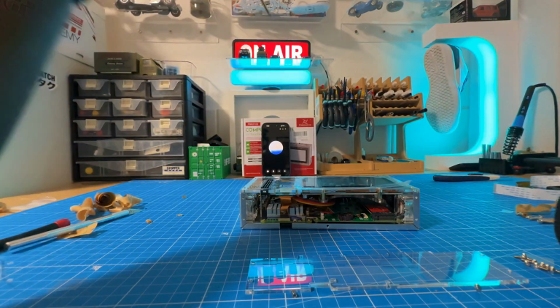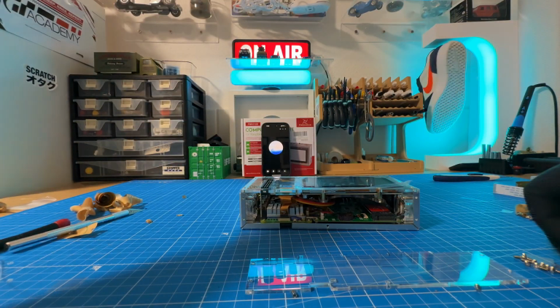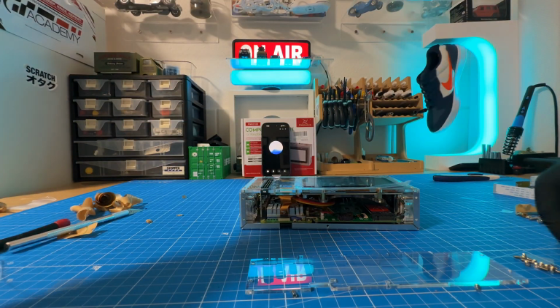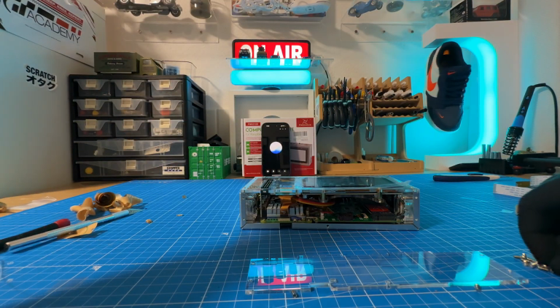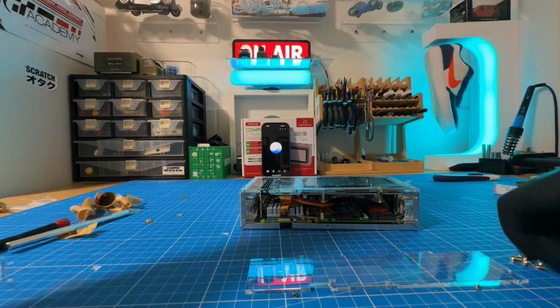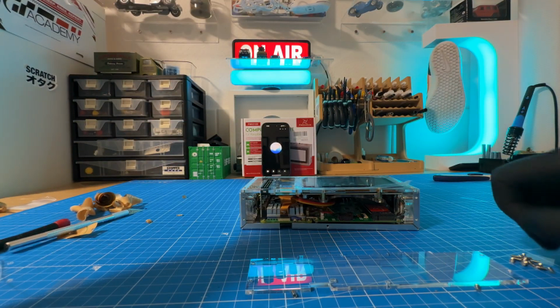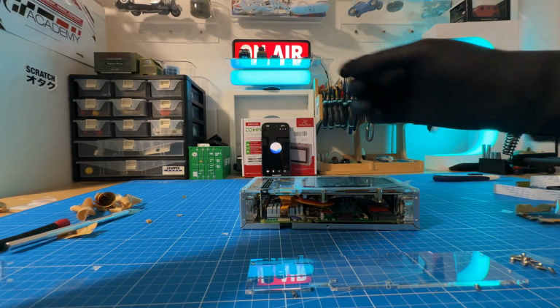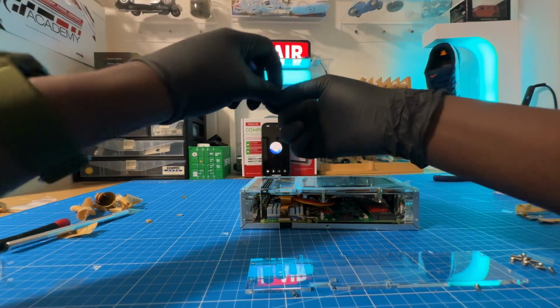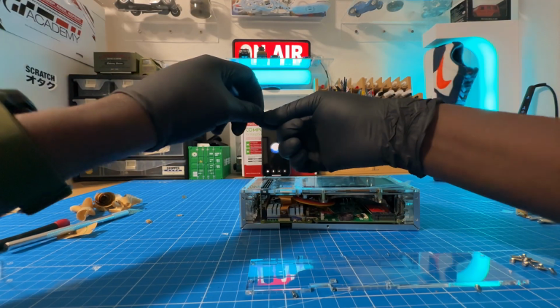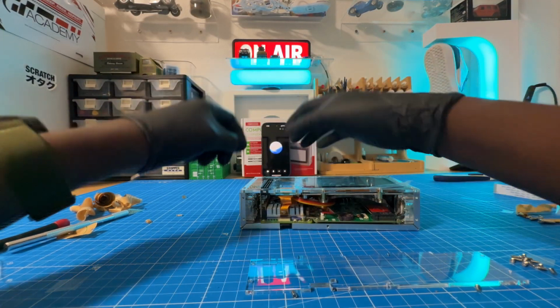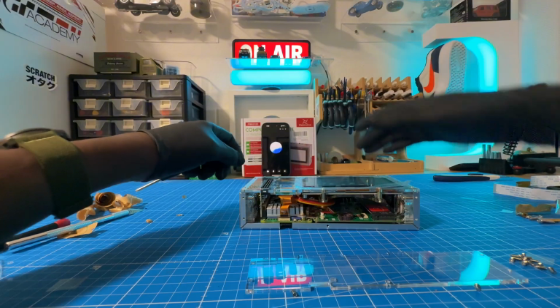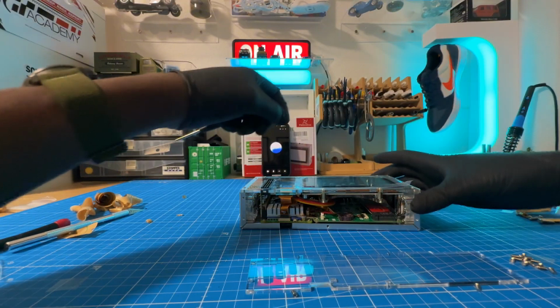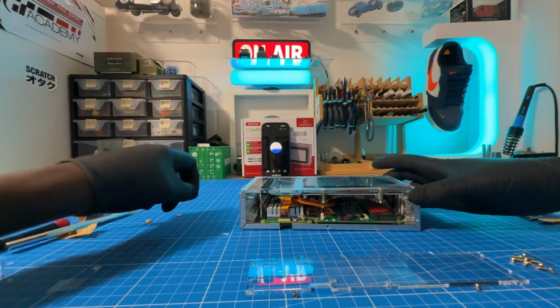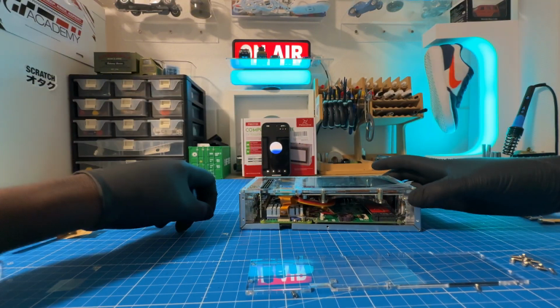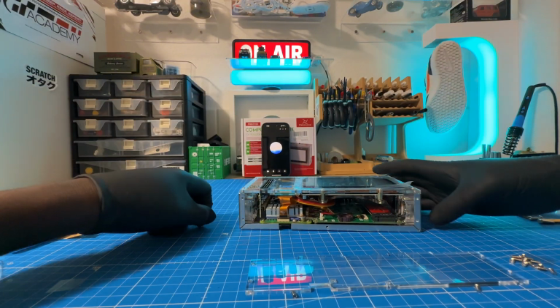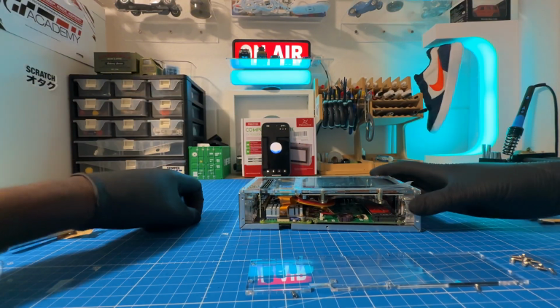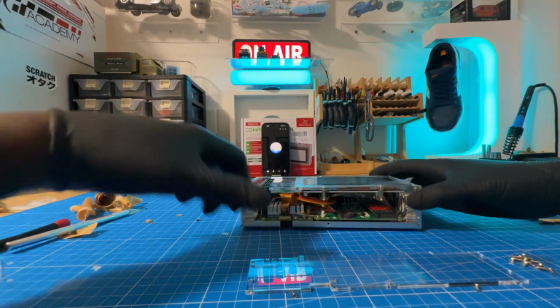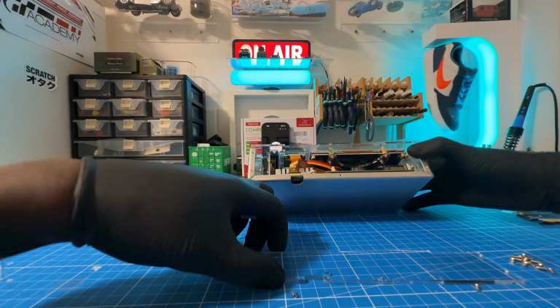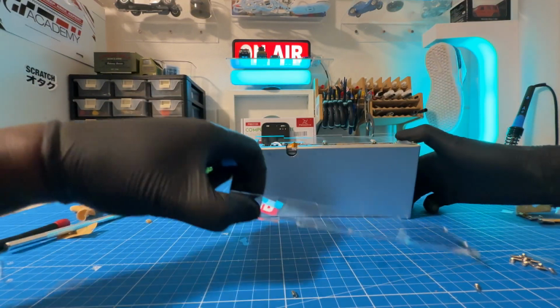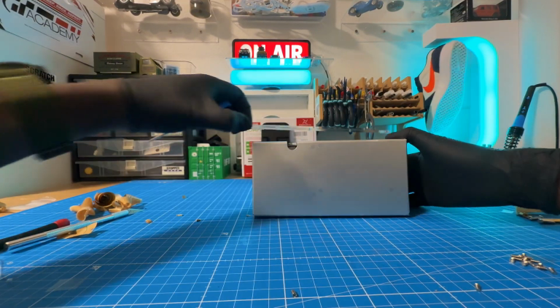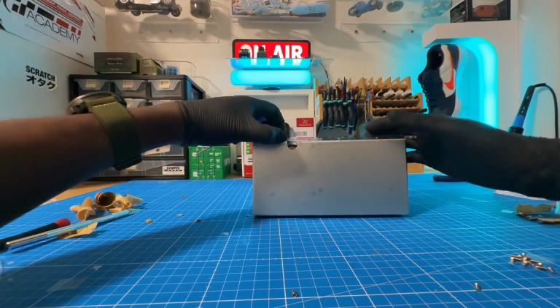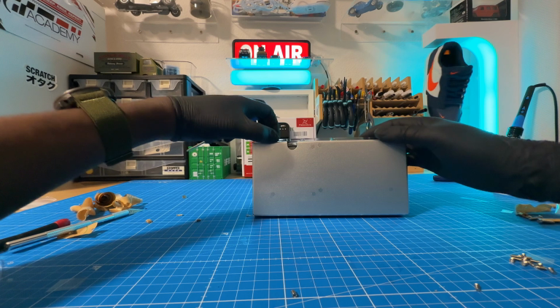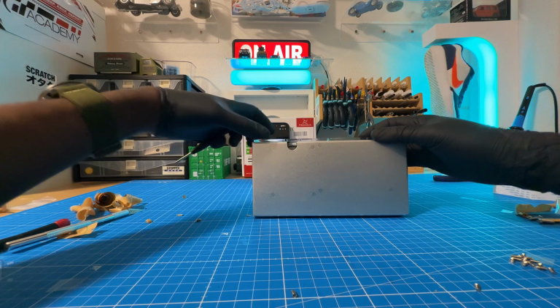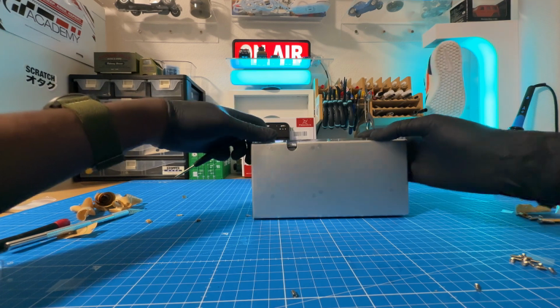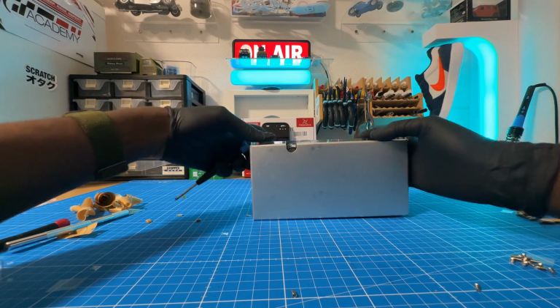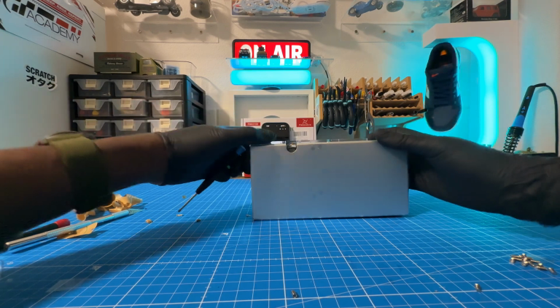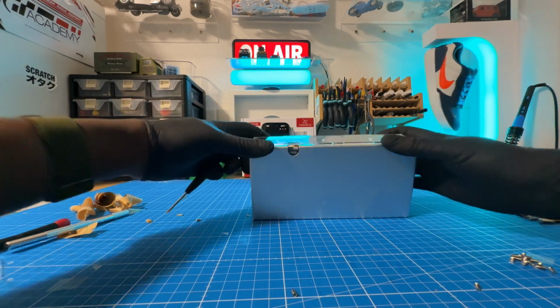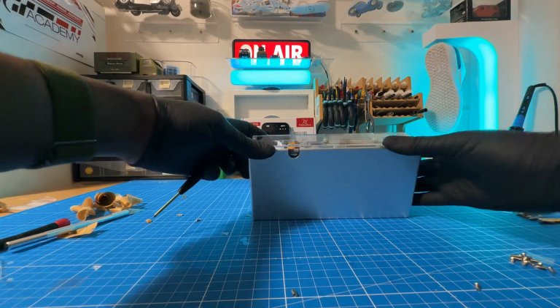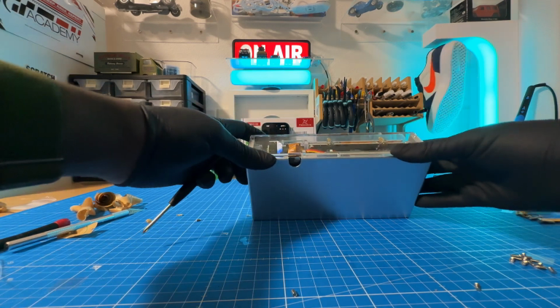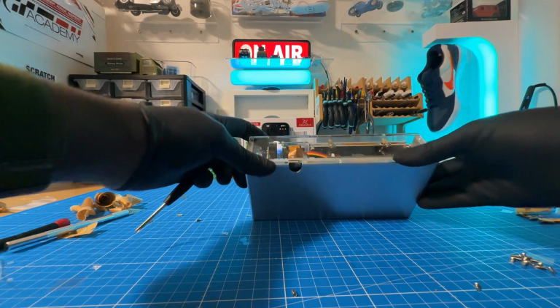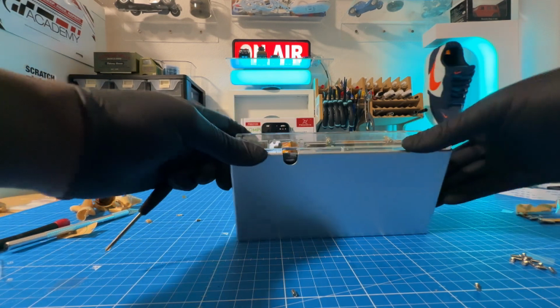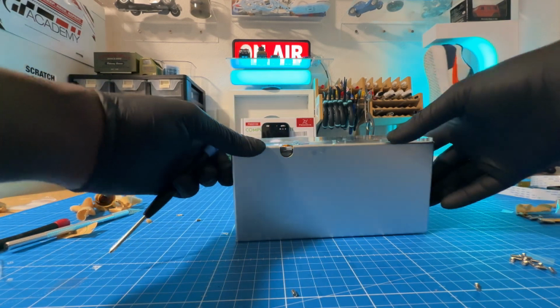So I have installed everything in terms of the case. So what's the next step? Well, if everything's installed in the case, the next step is really just powering it on and testing it out.